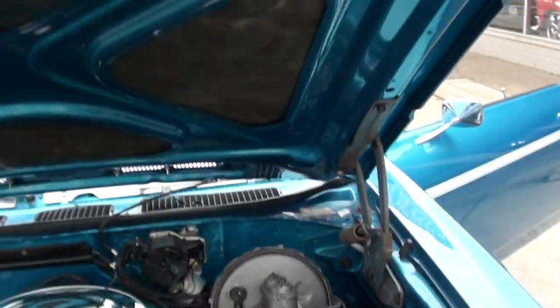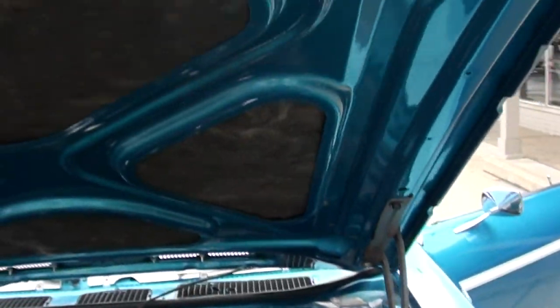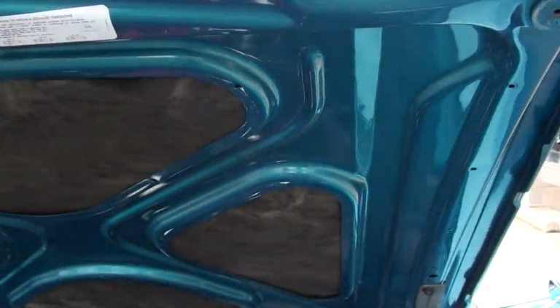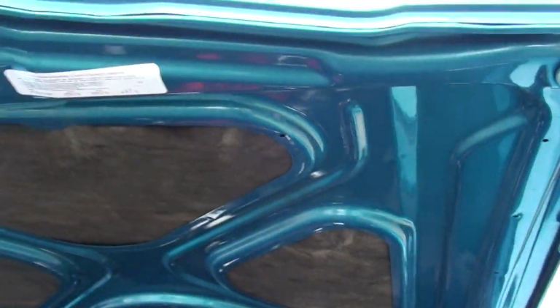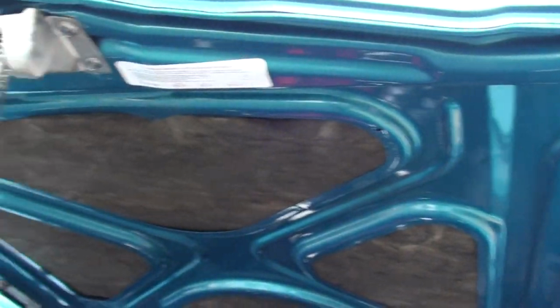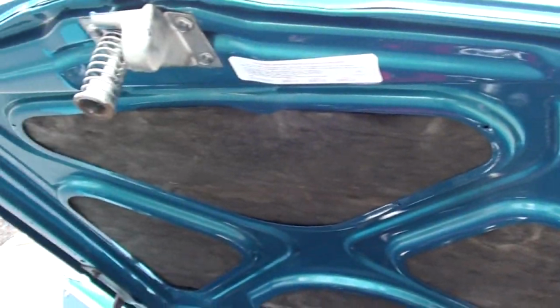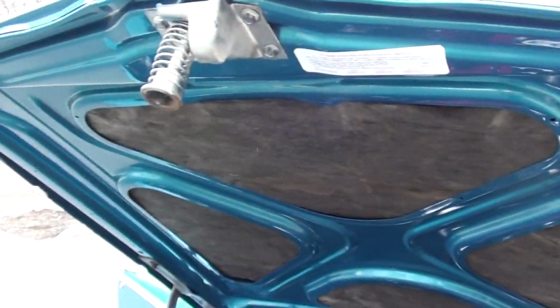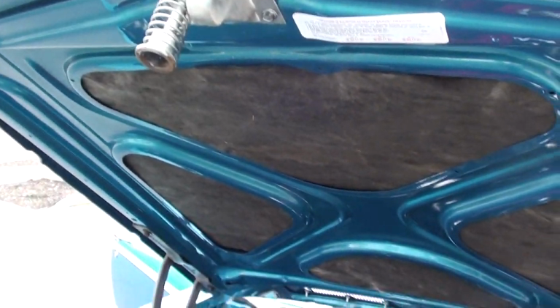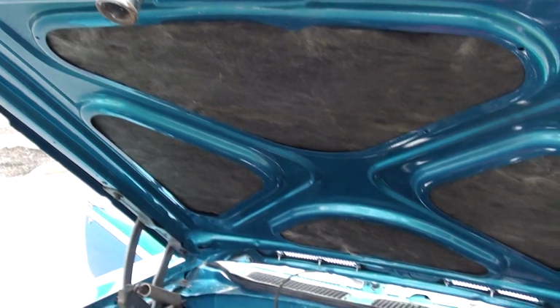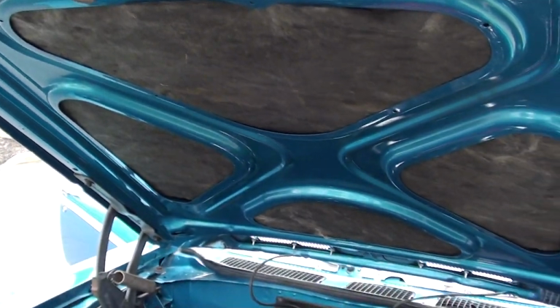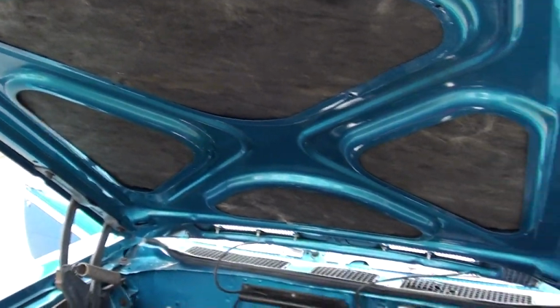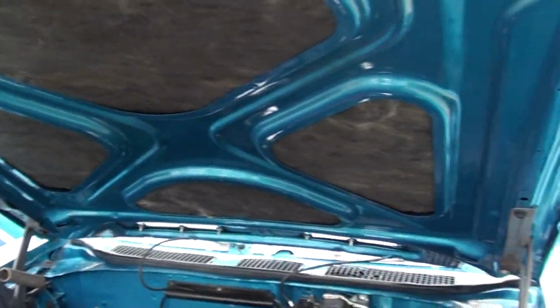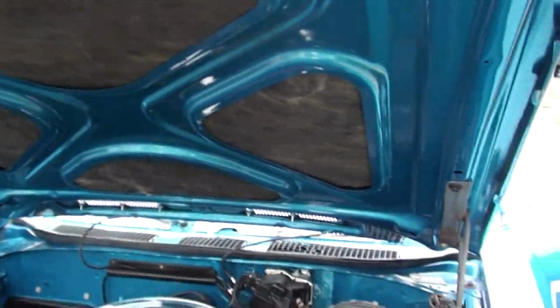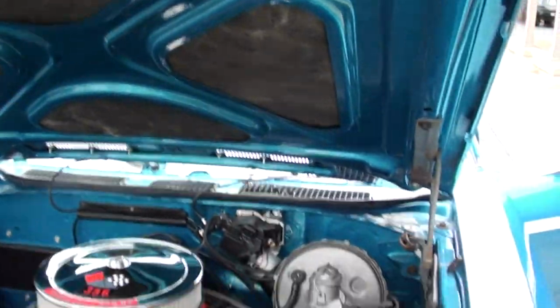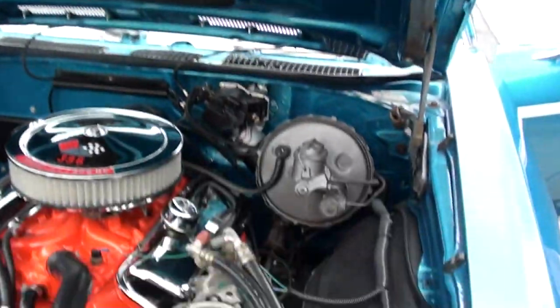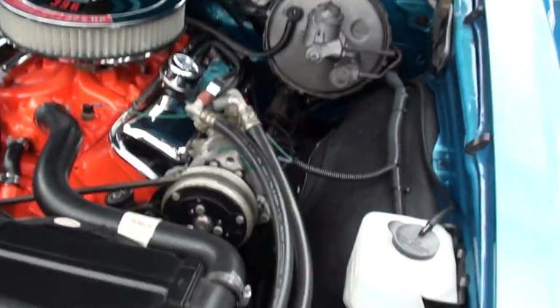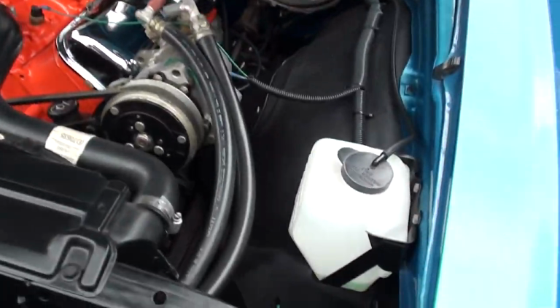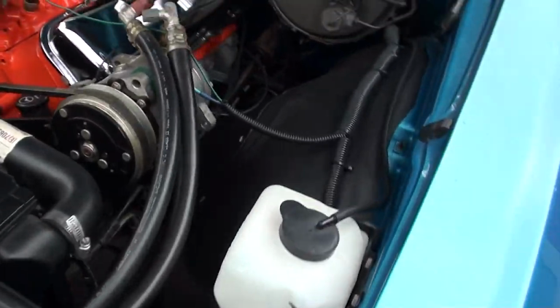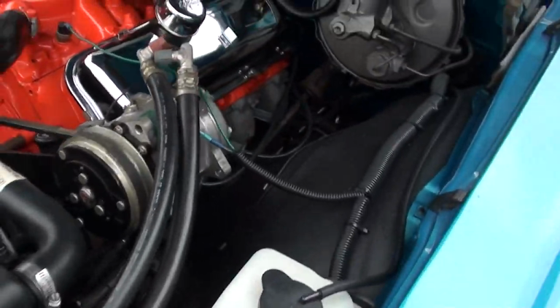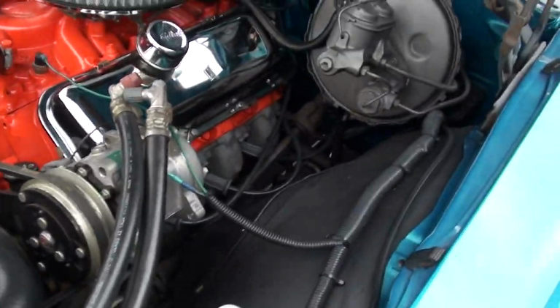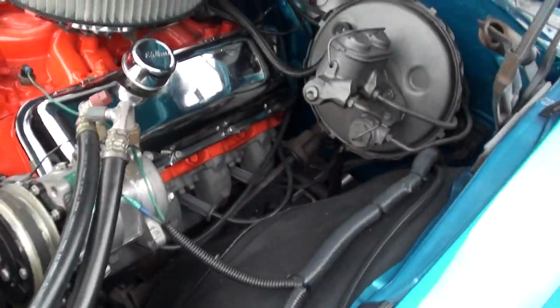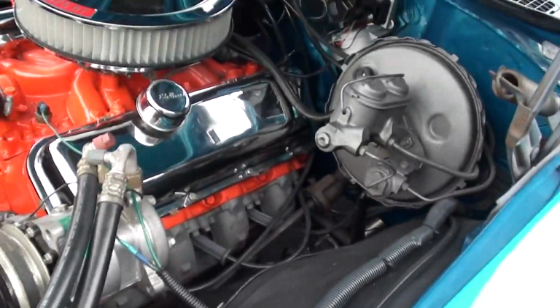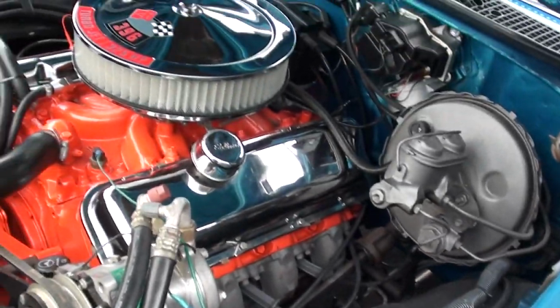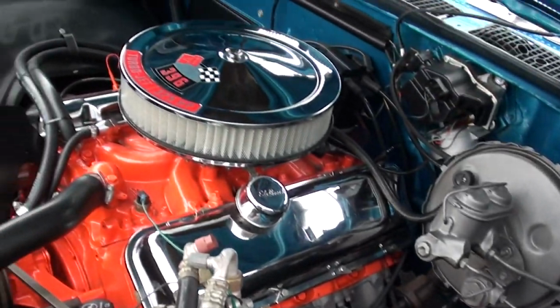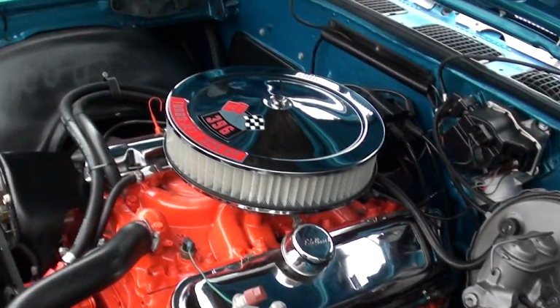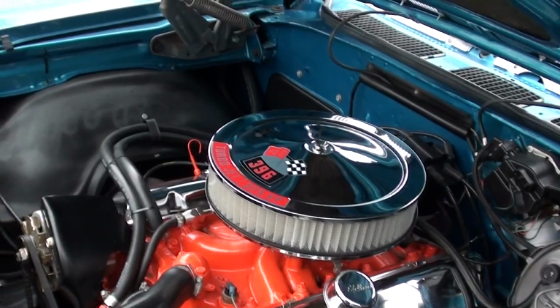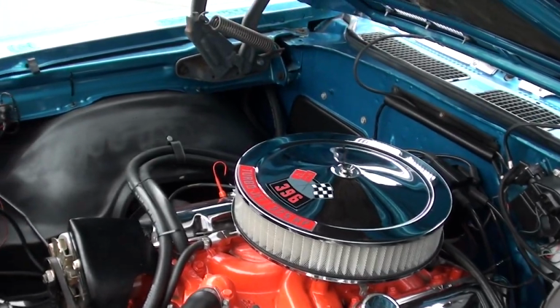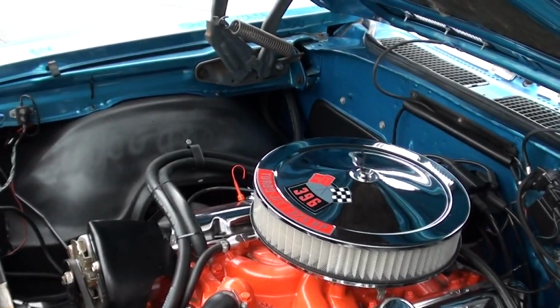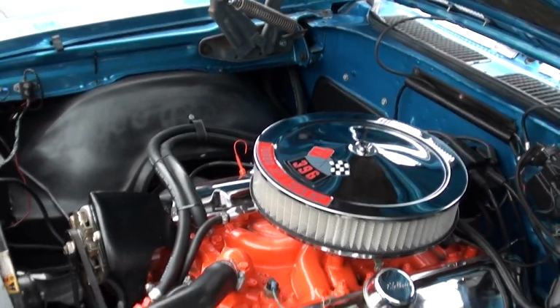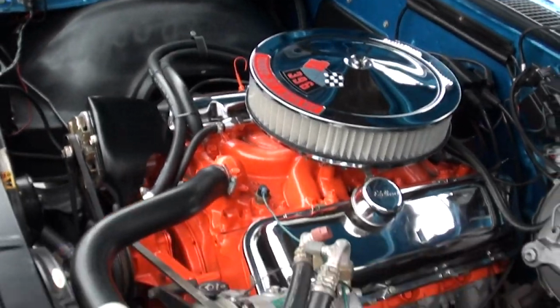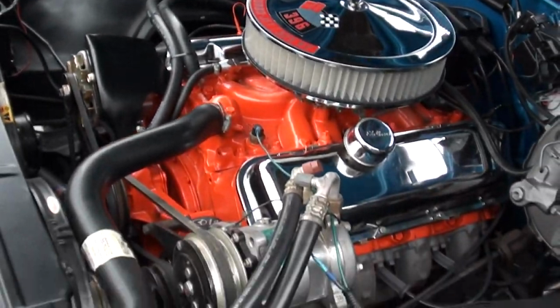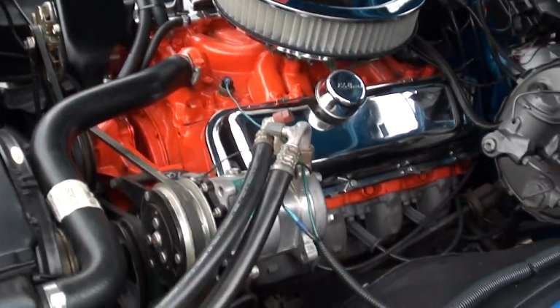Car came out of South Carolina — there's beach sand. It was blowing the day we were there picking it up; it just got everywhere.